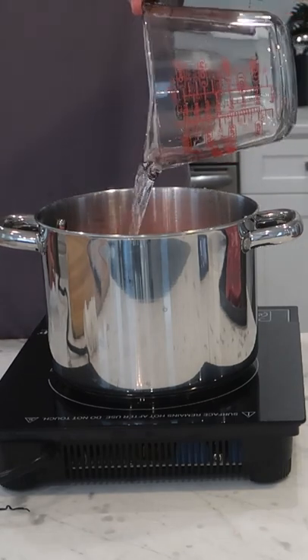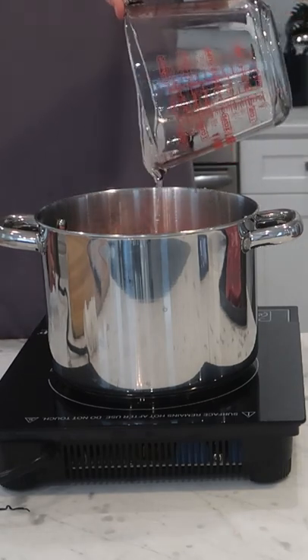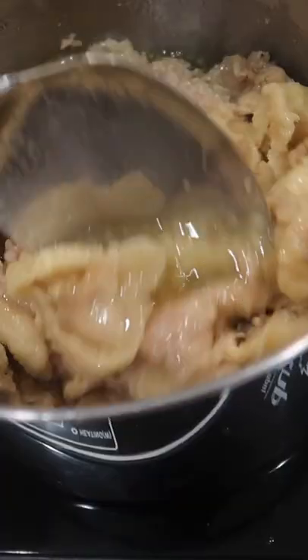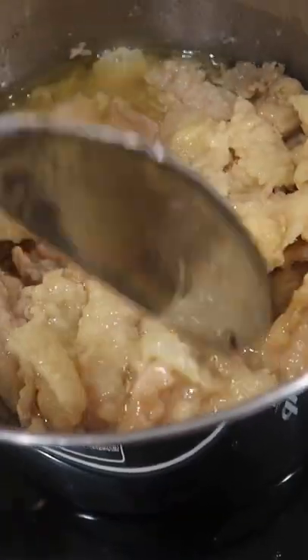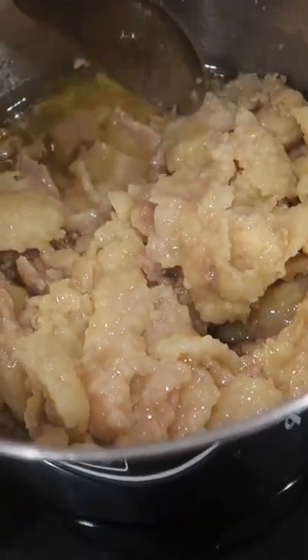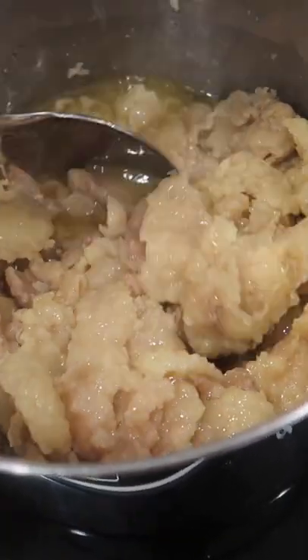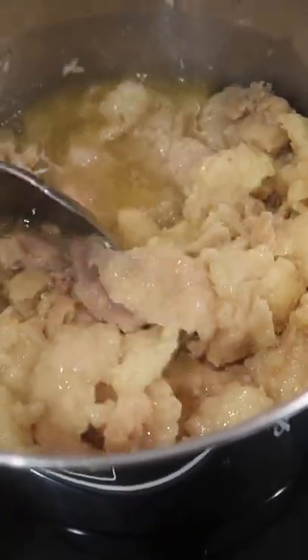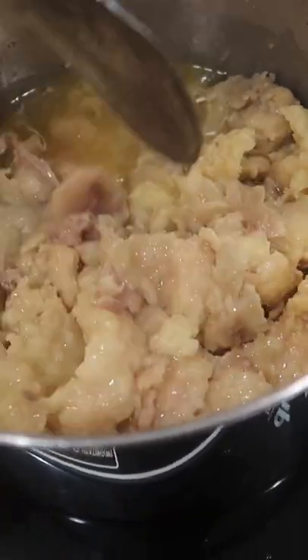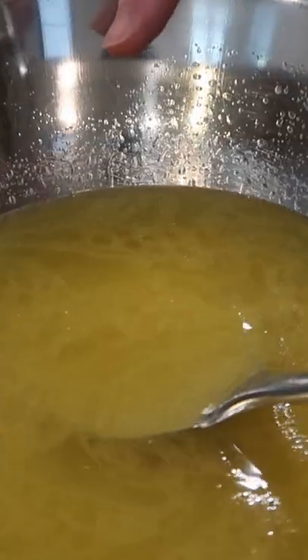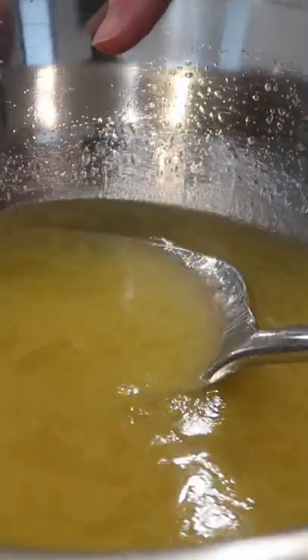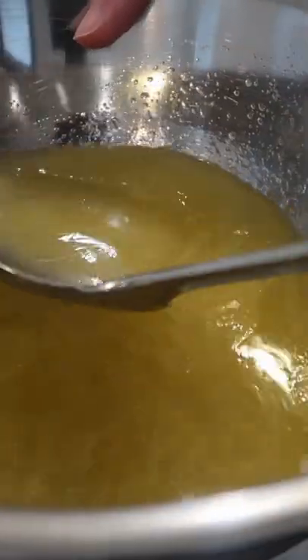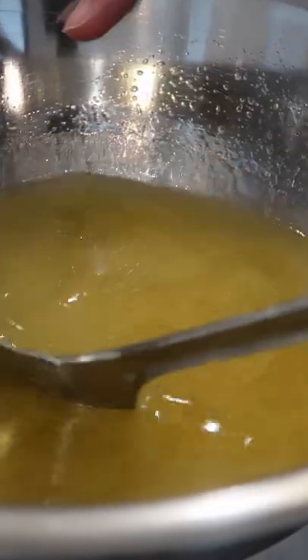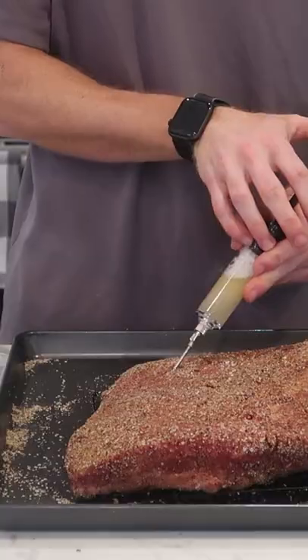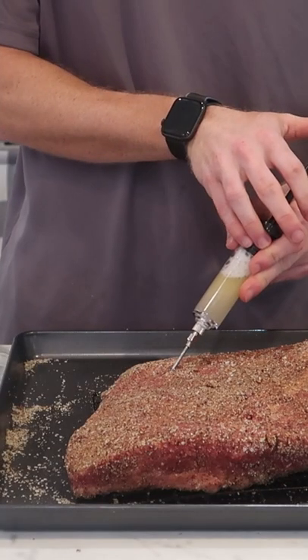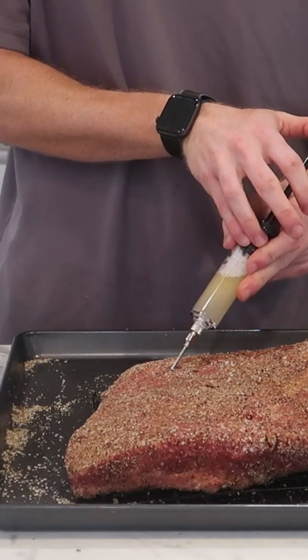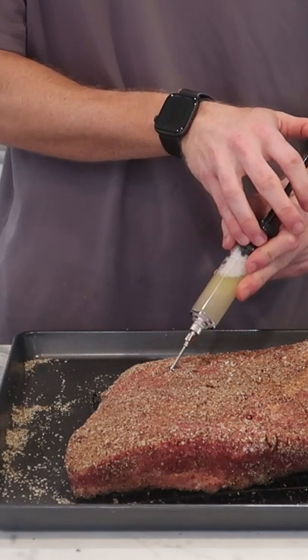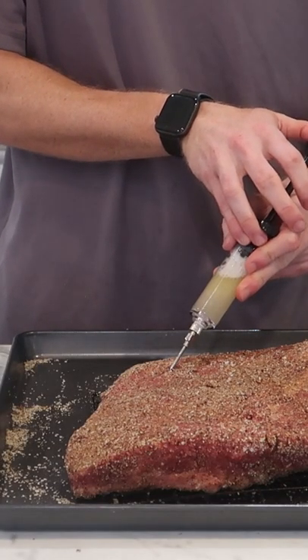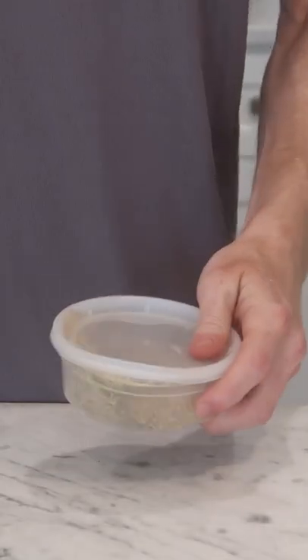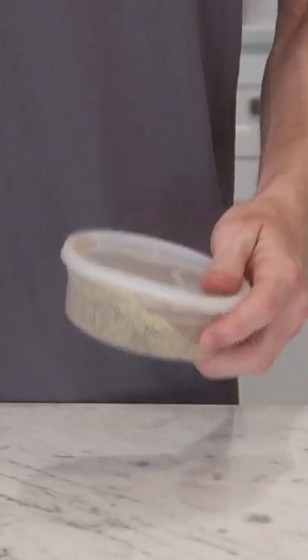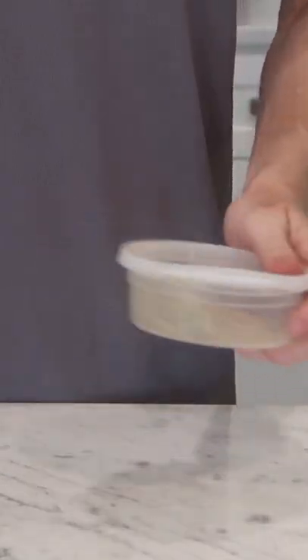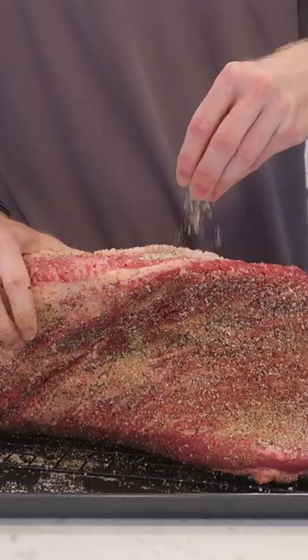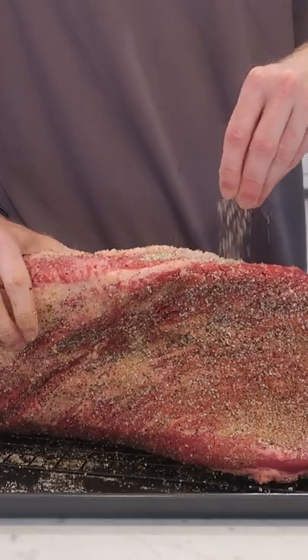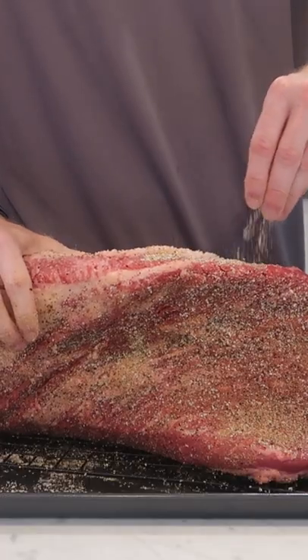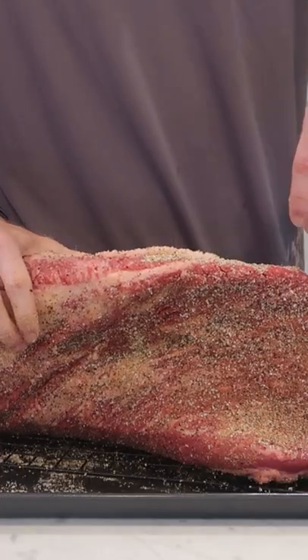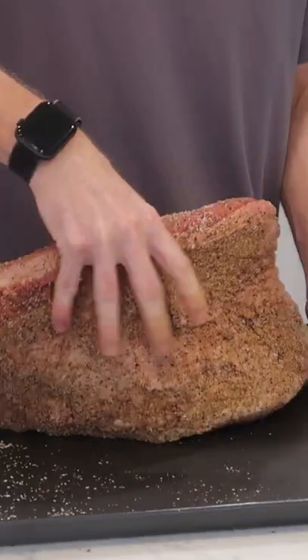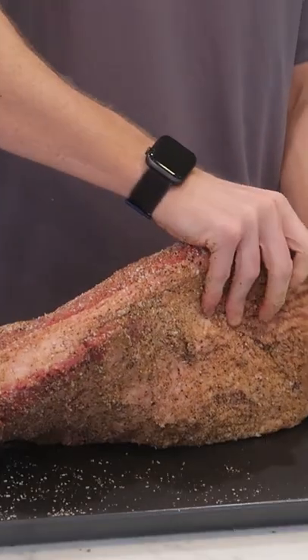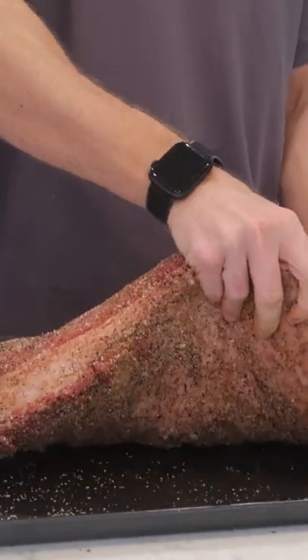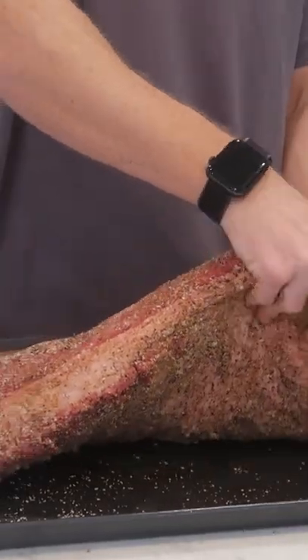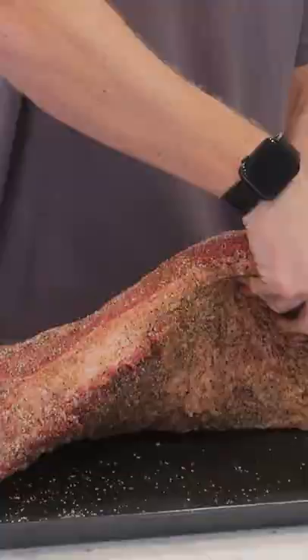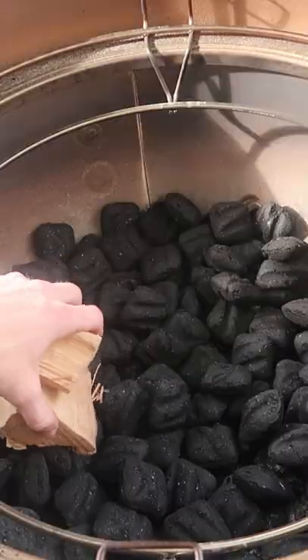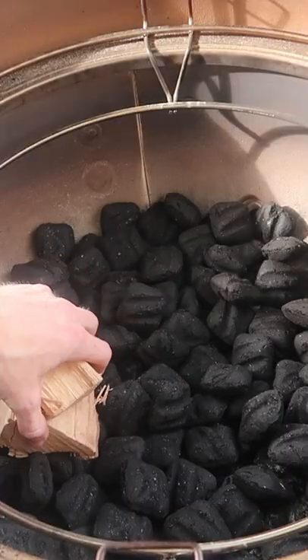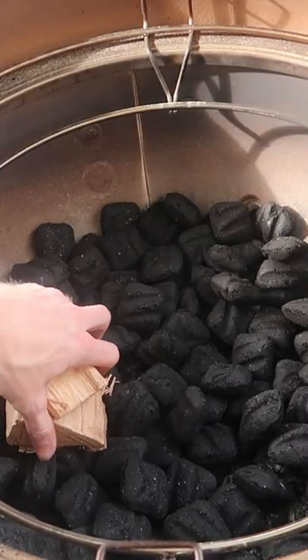In a nutshell, I trimmed the brisket and rendered the excess fat into some tallow, which I injected back into the flat. I made my own dry rub, which I seasoned the brisket with and dry brined it for 36 hours.